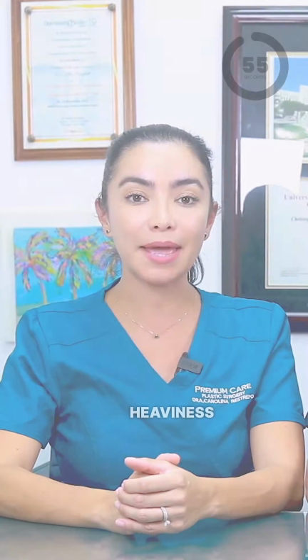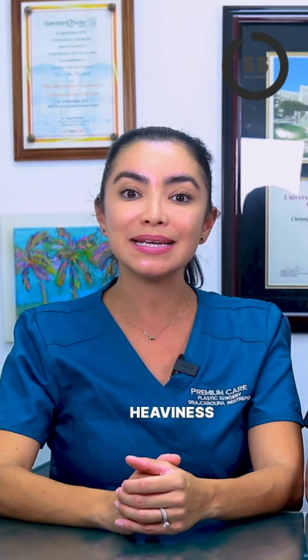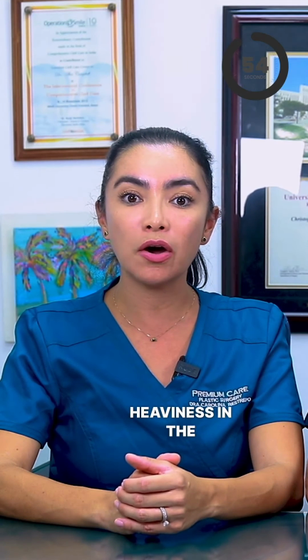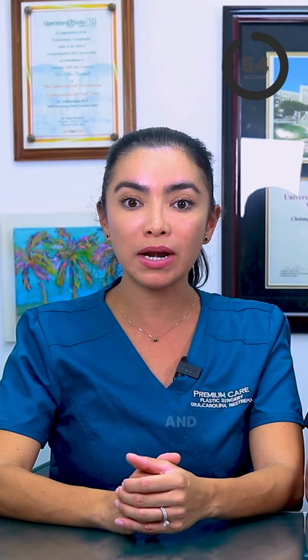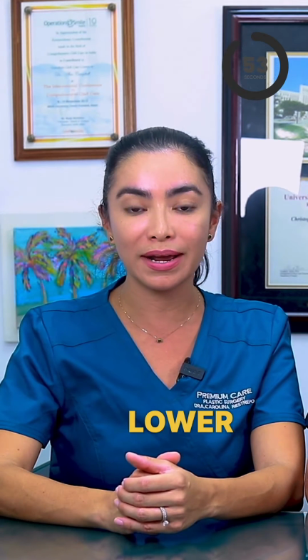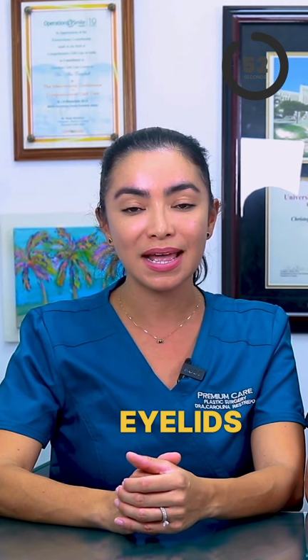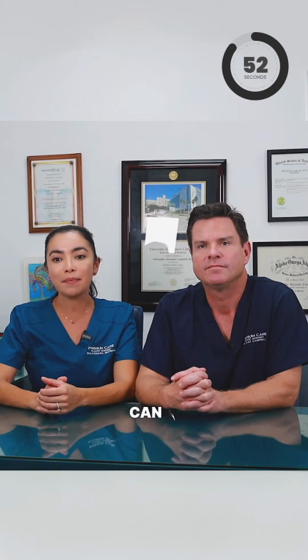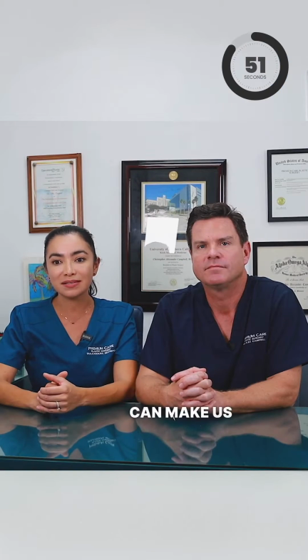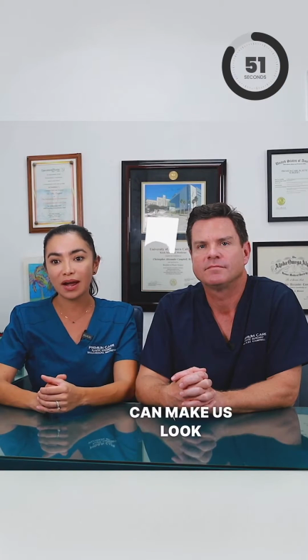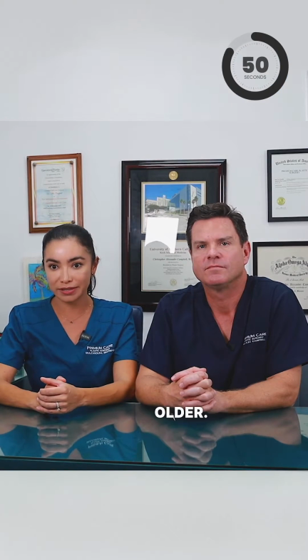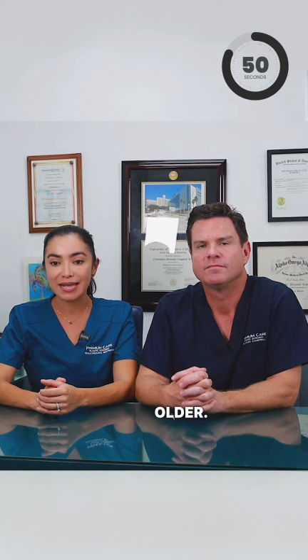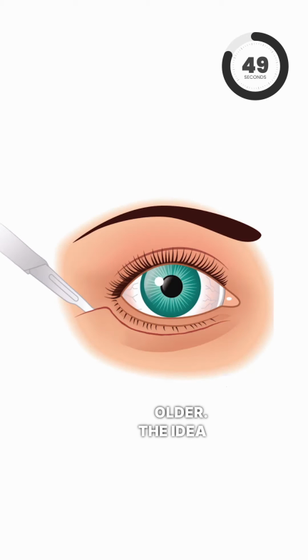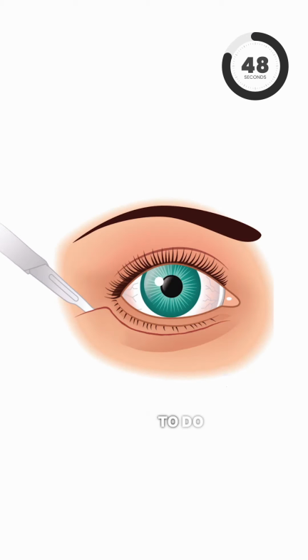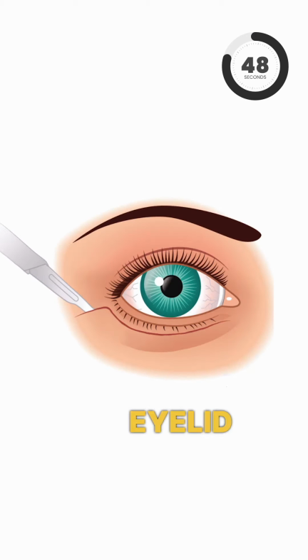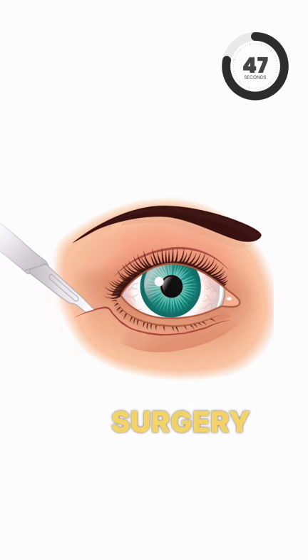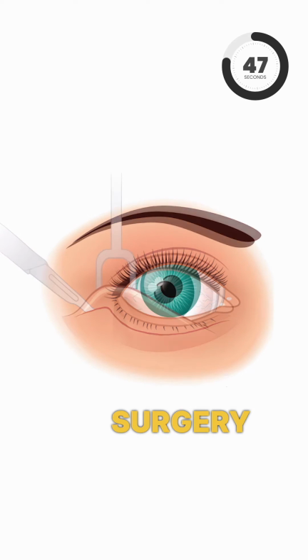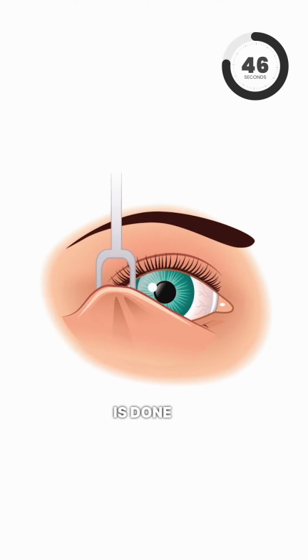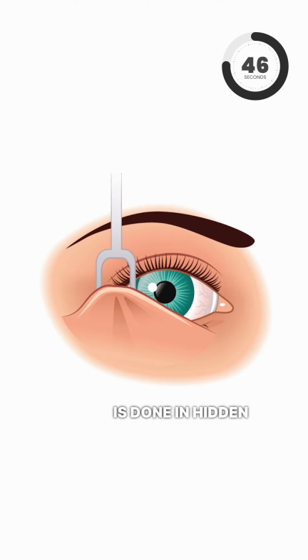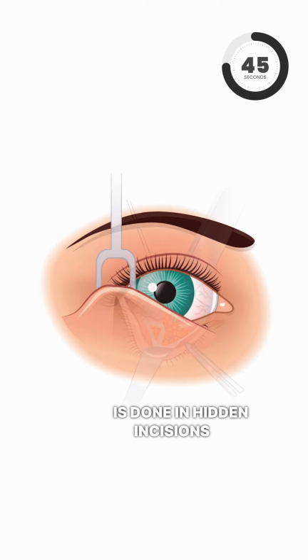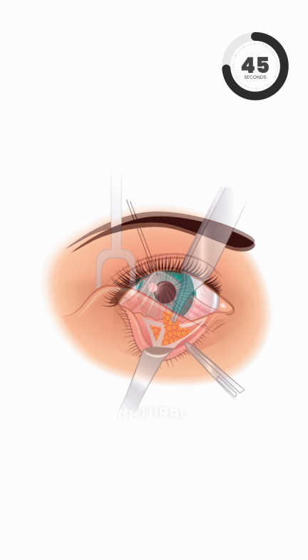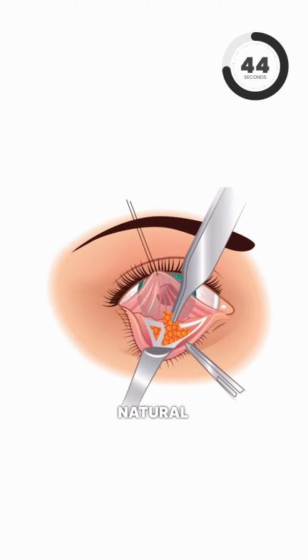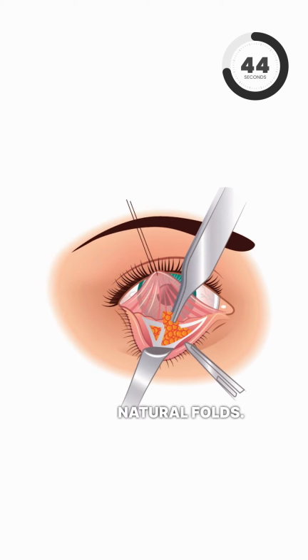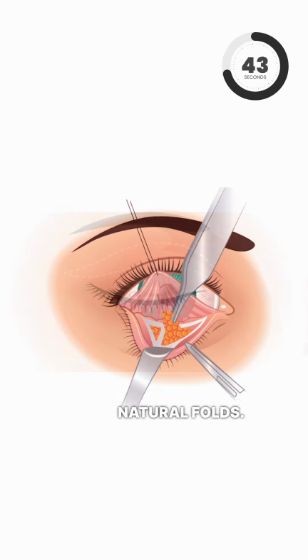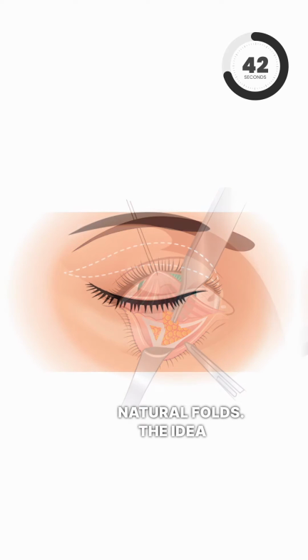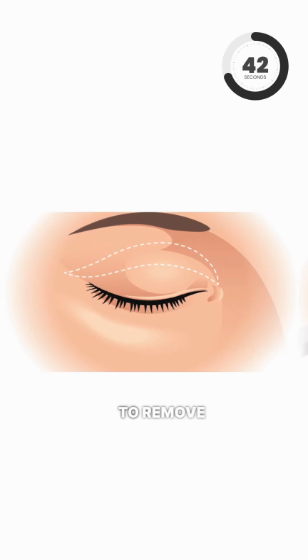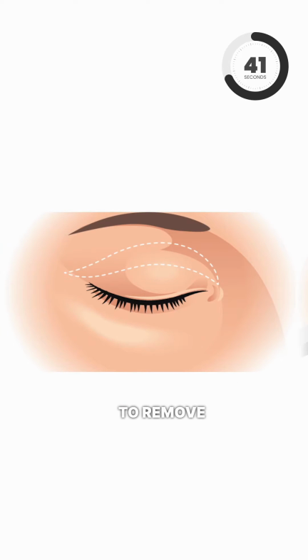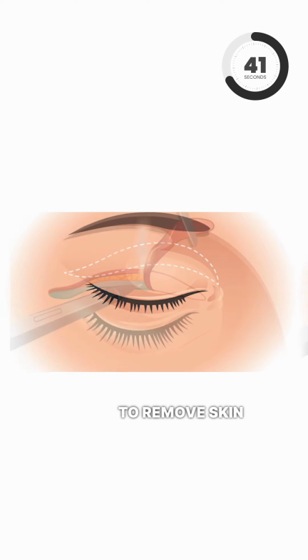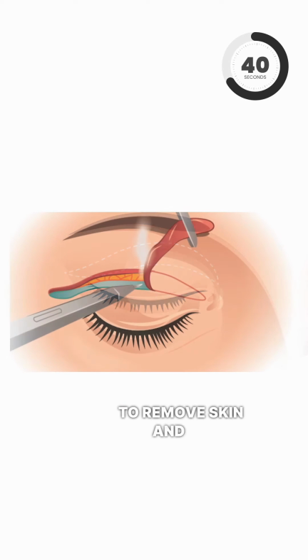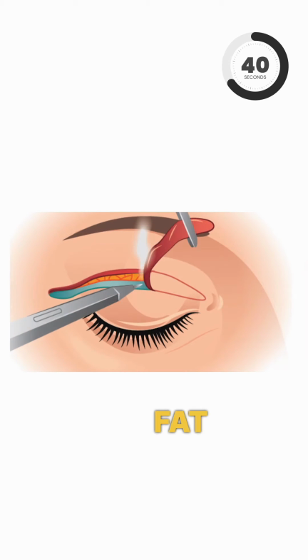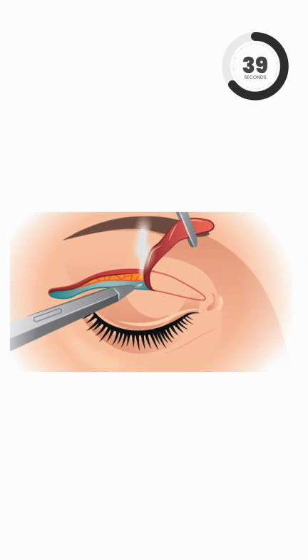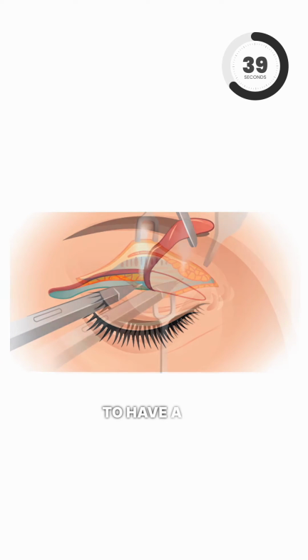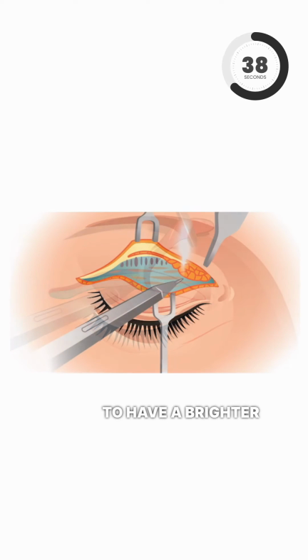Heaviness in the upper and lower eyelids can make us look older. Eyelid surgery is done in hidden incisions in natural folds. The idea is to remove skin and or fat to have a brighter look.